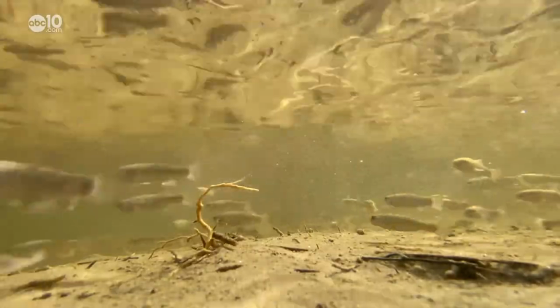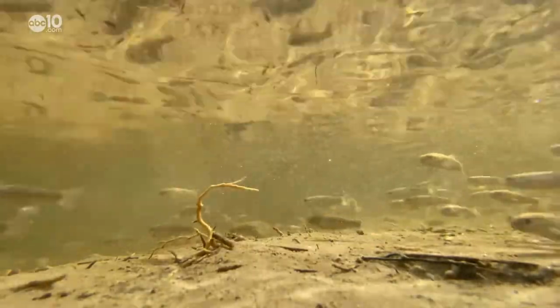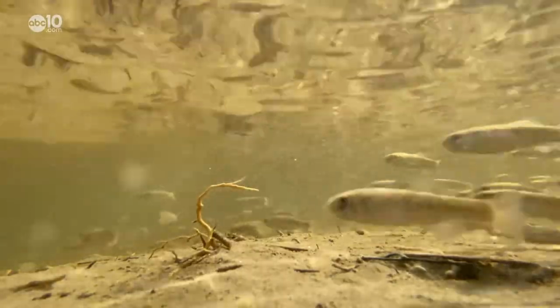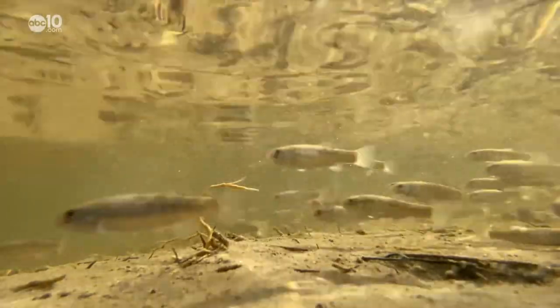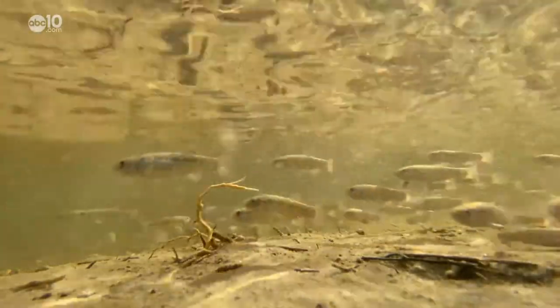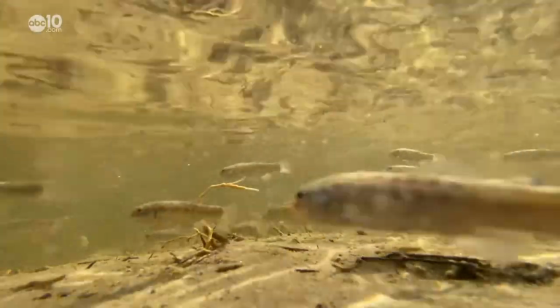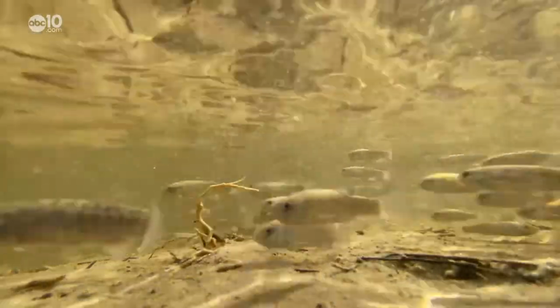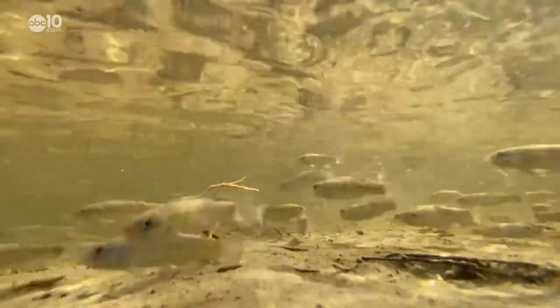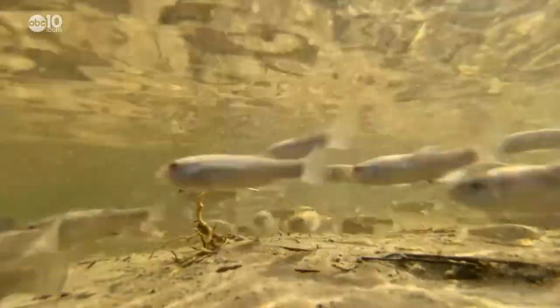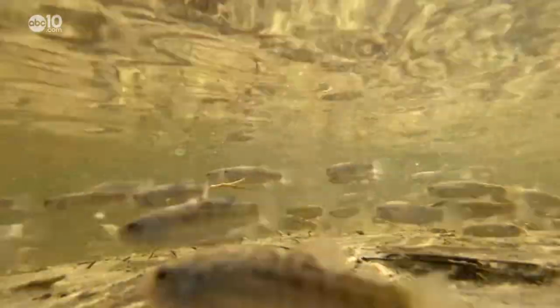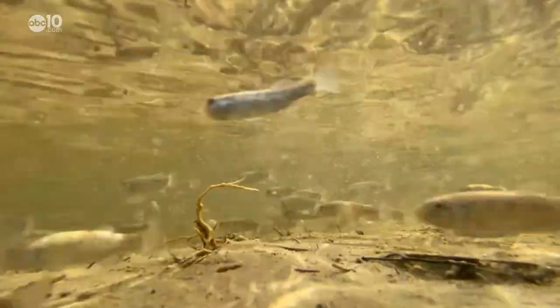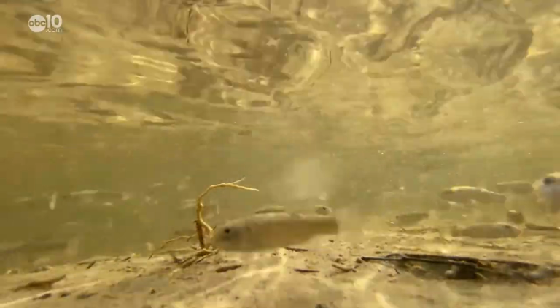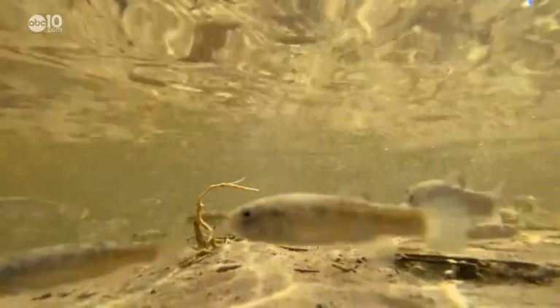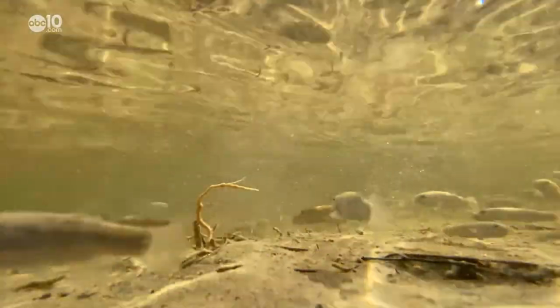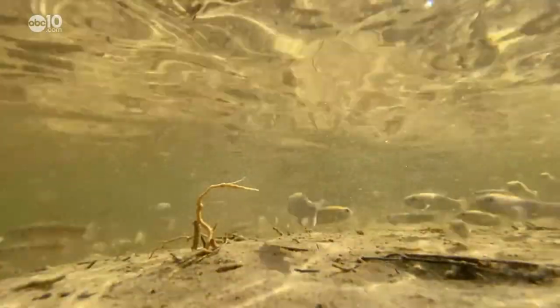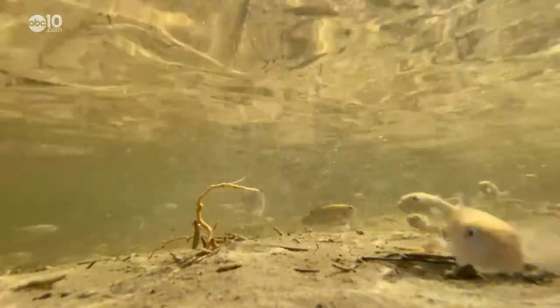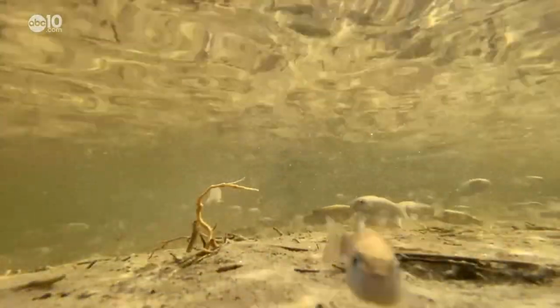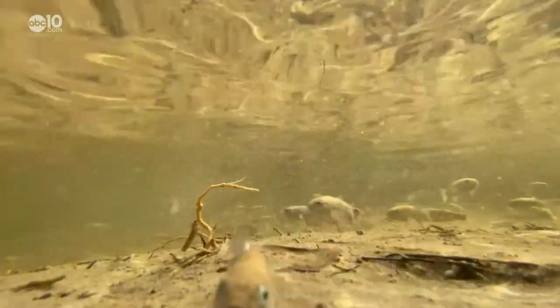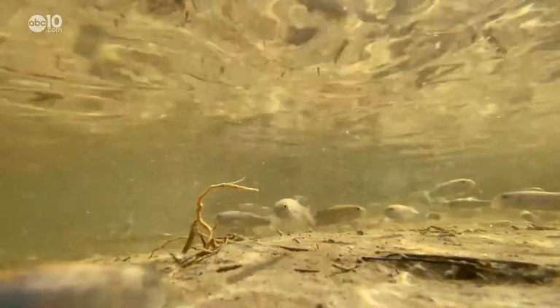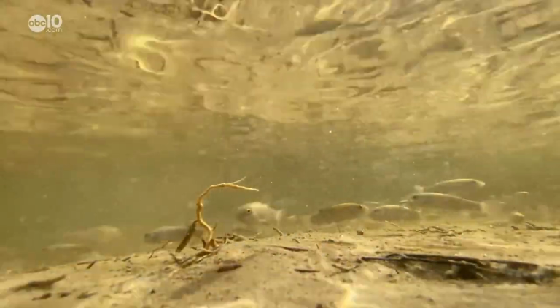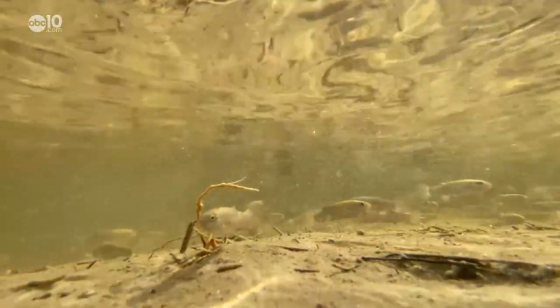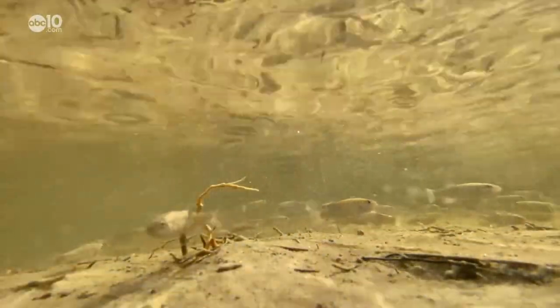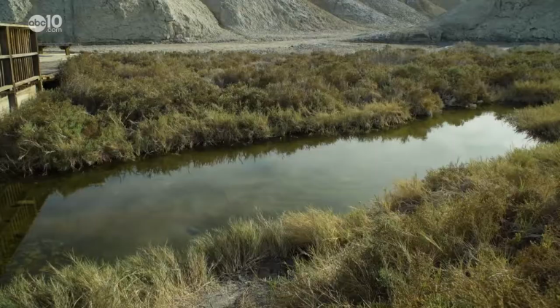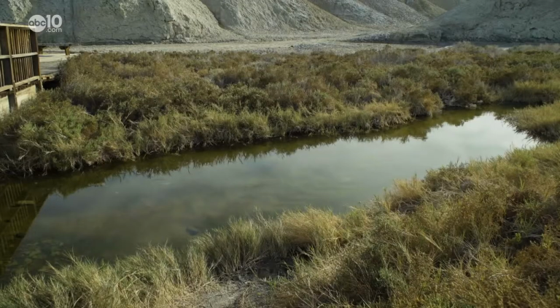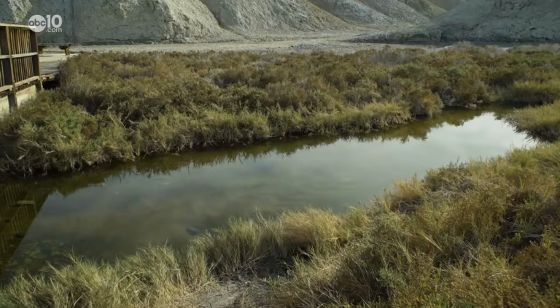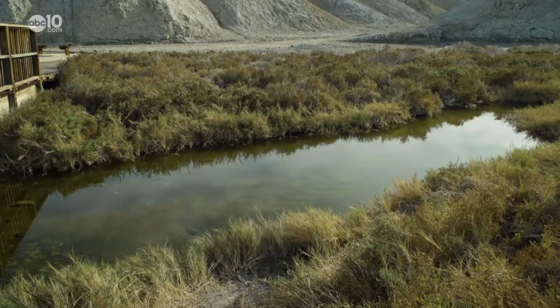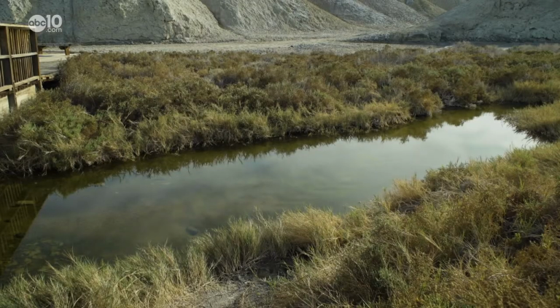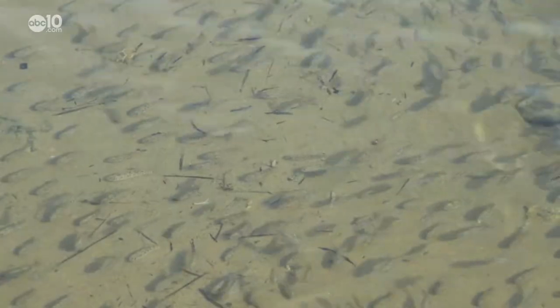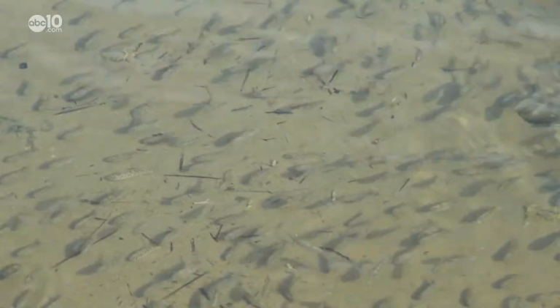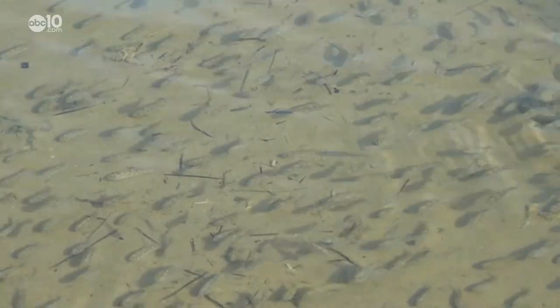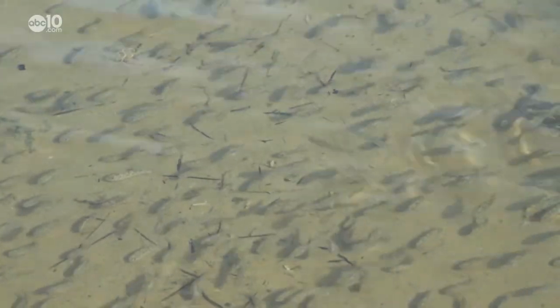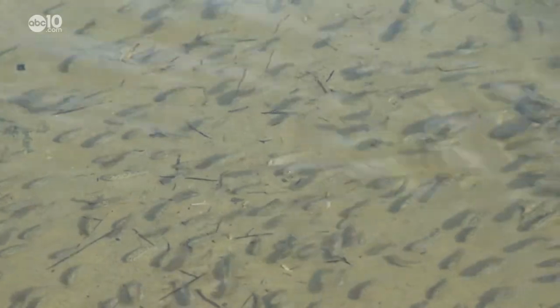These are pupfish — Death Valley's largest aquatic vertebrates — and the best place to see them is right here in the balmy waters of Salt Creek.